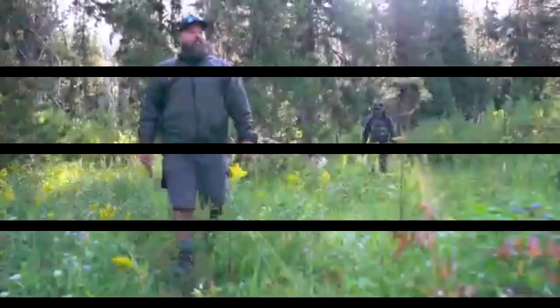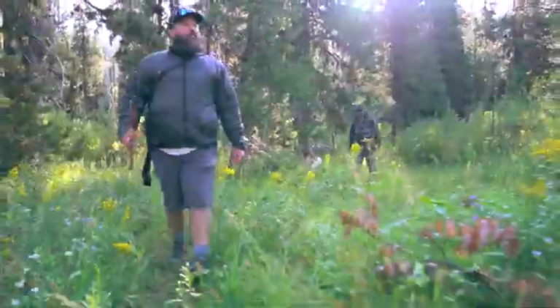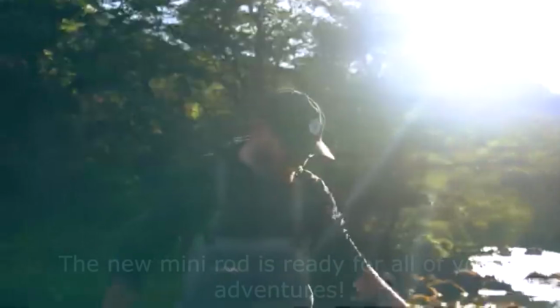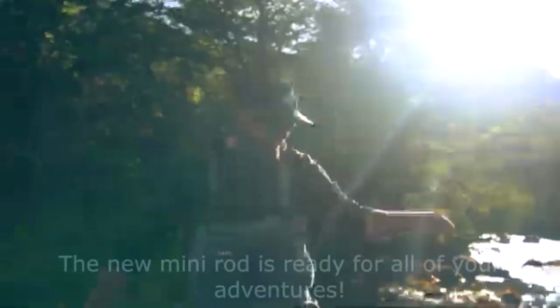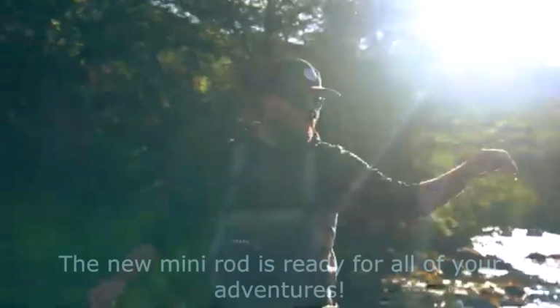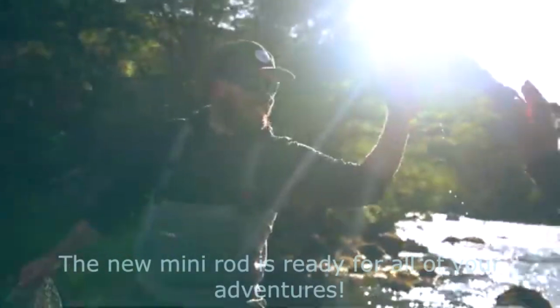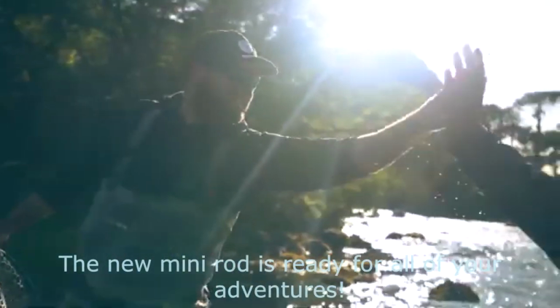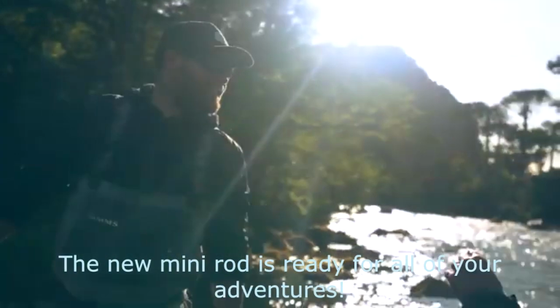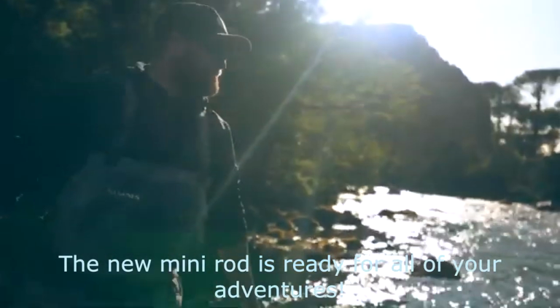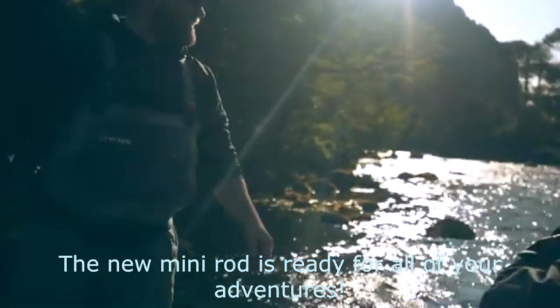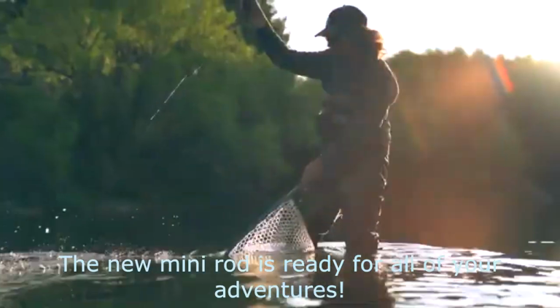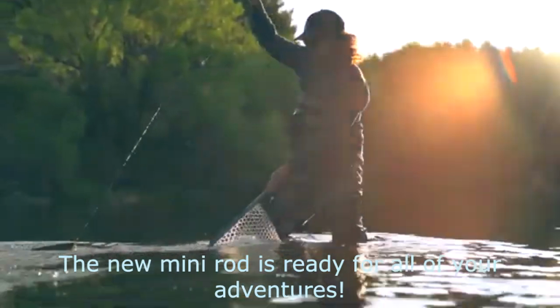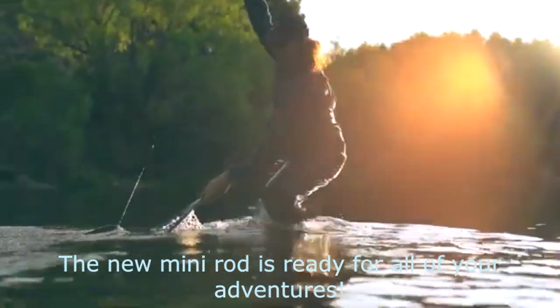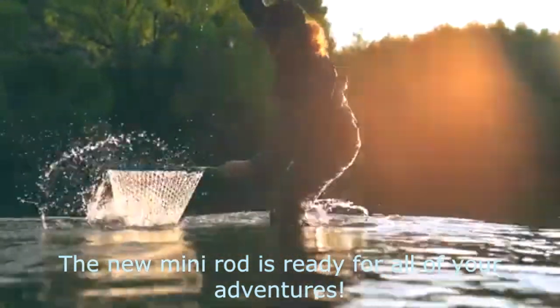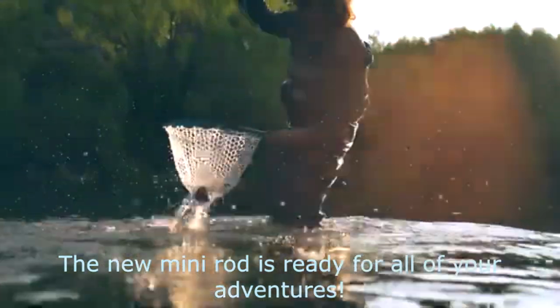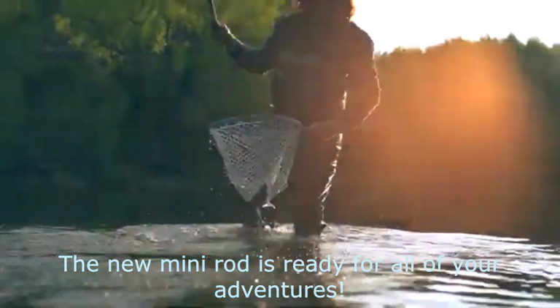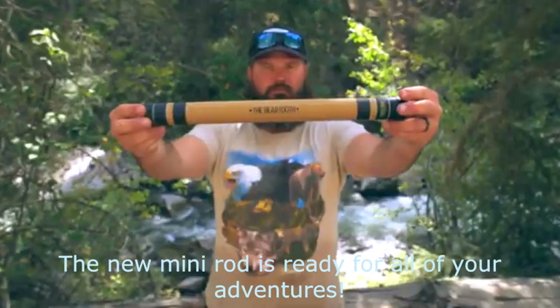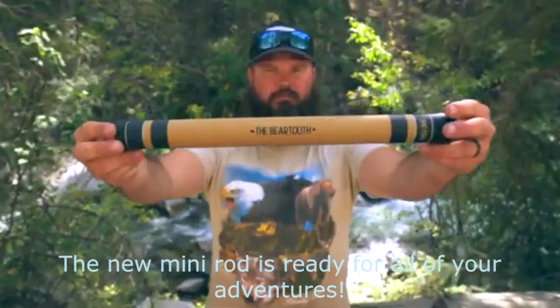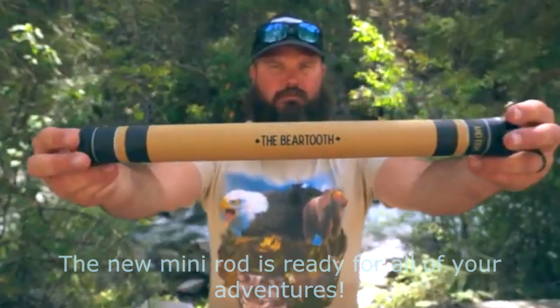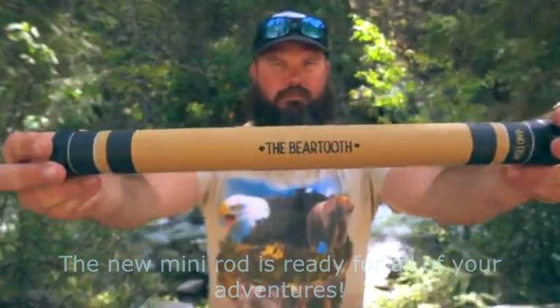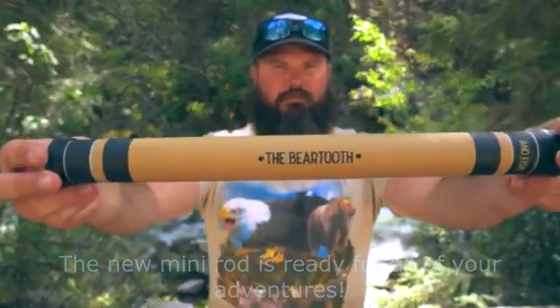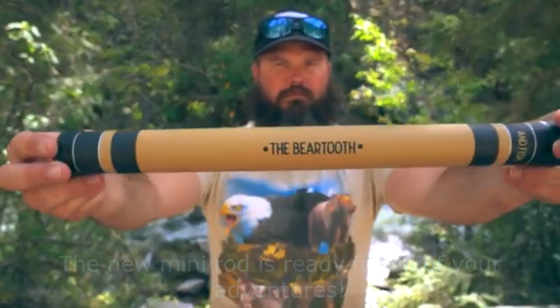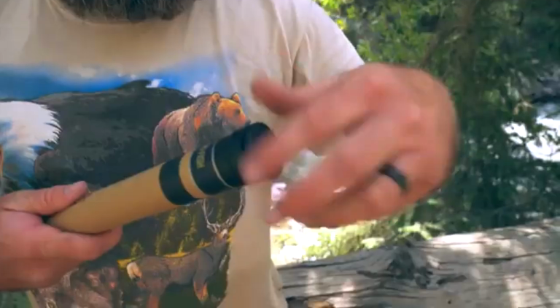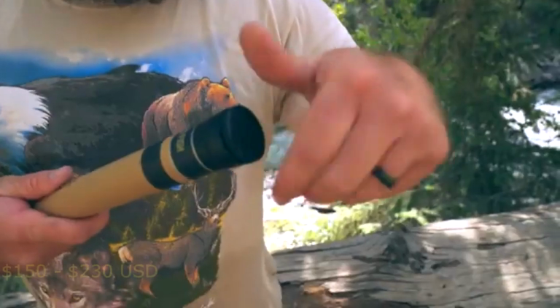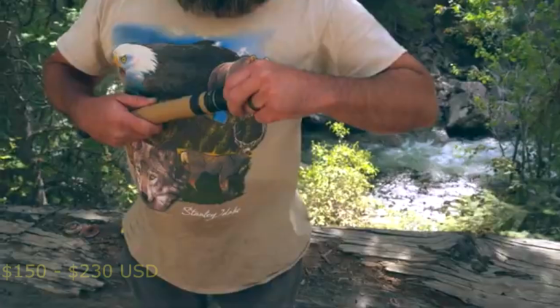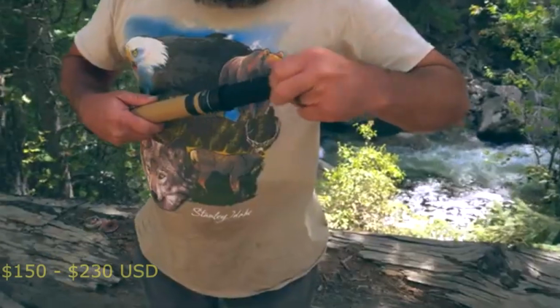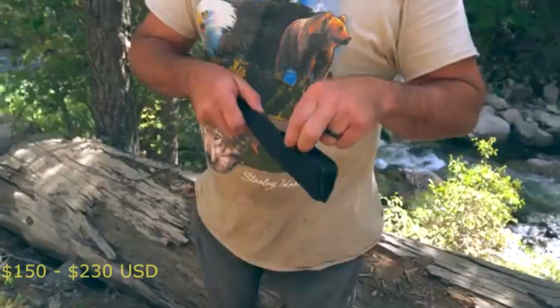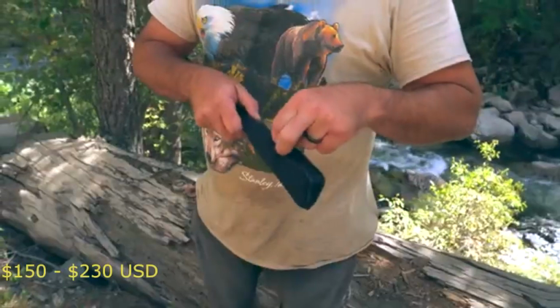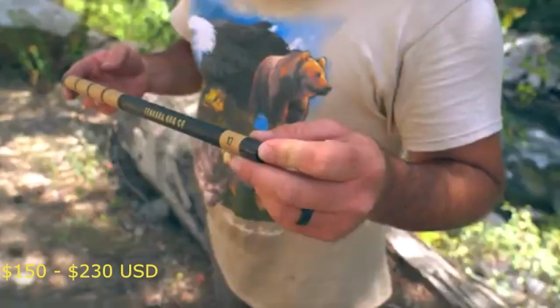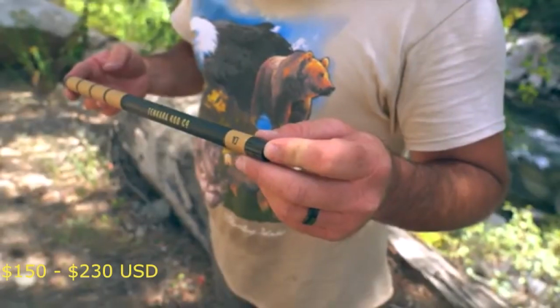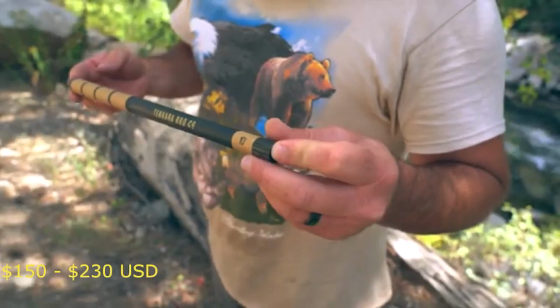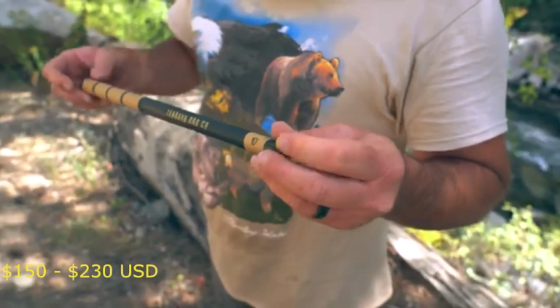We are Tinkara Rod Co. We are so excited to be back with our latest rod, the Bear Tooth — a pocket-sized, go-anywhere-with-you Tinkara rod.